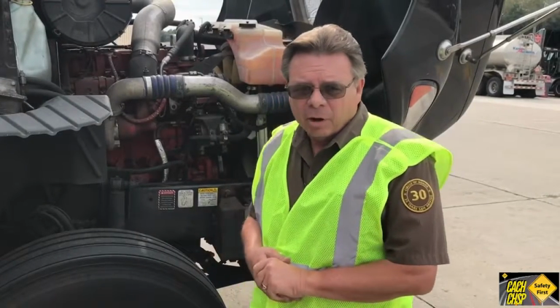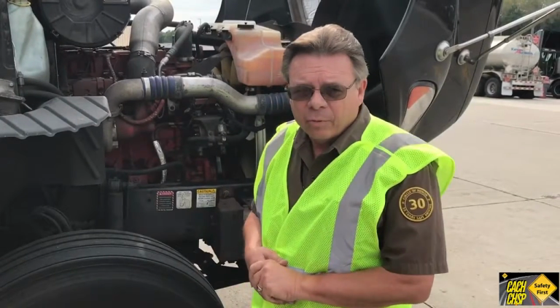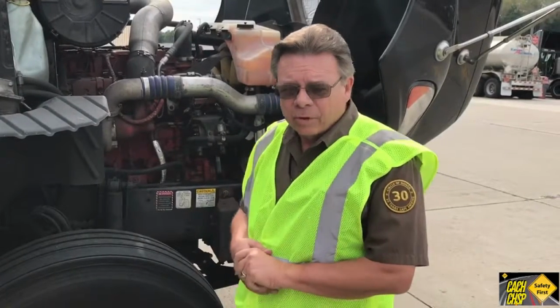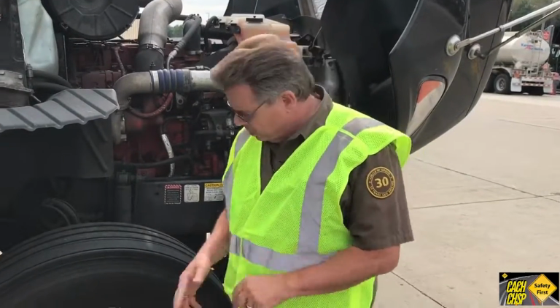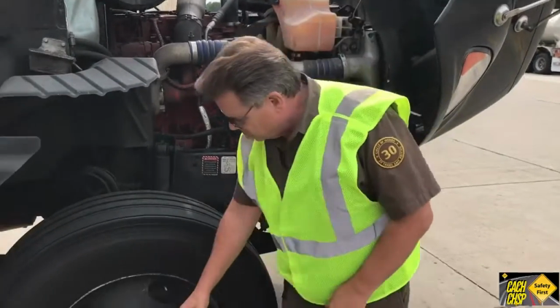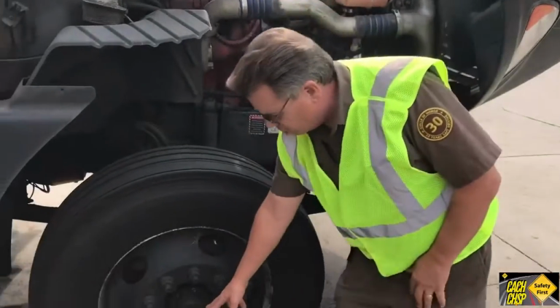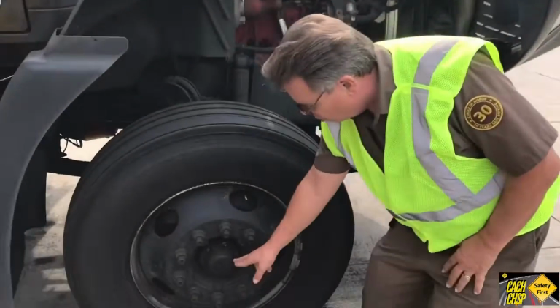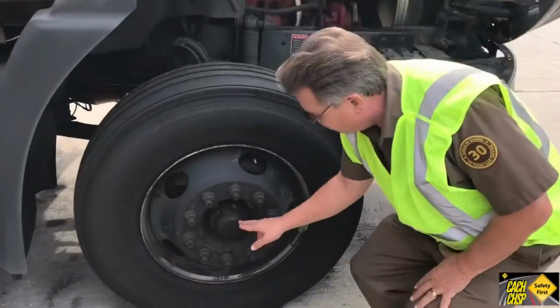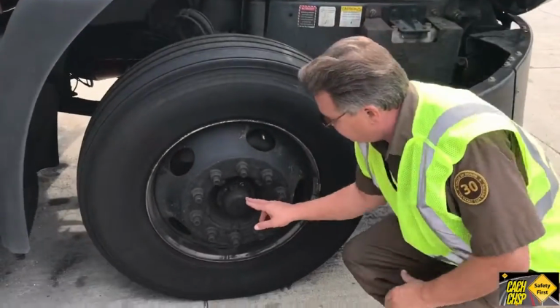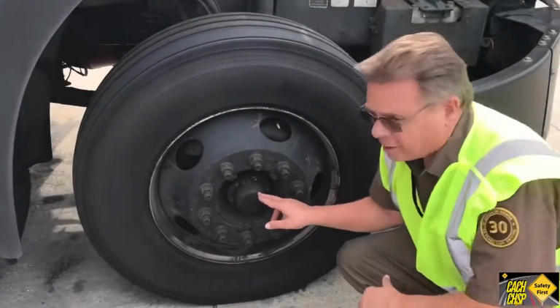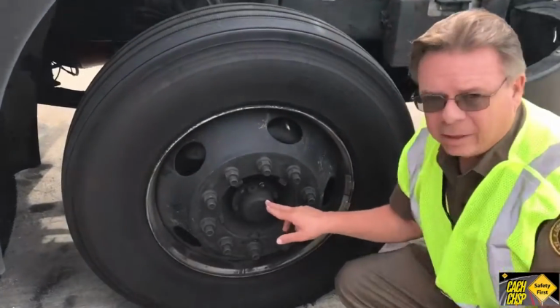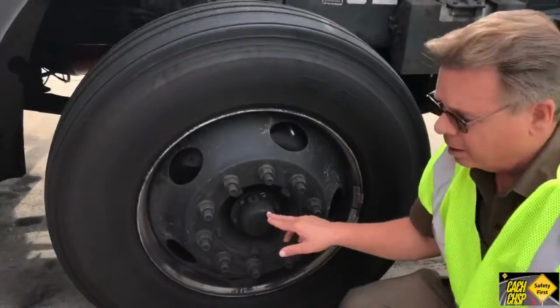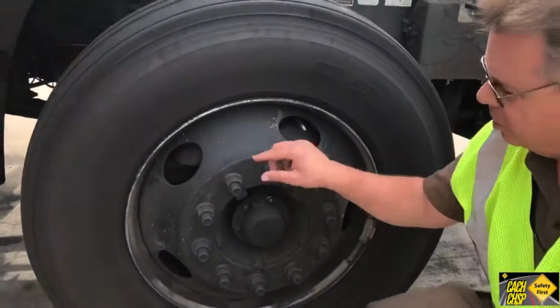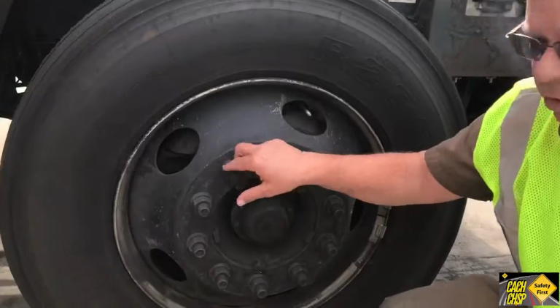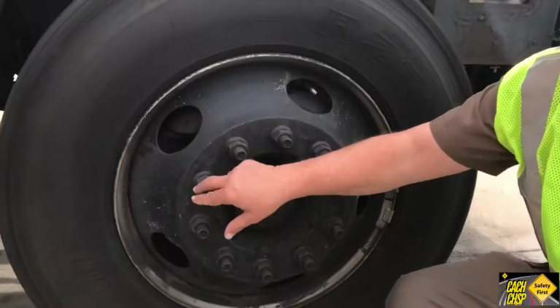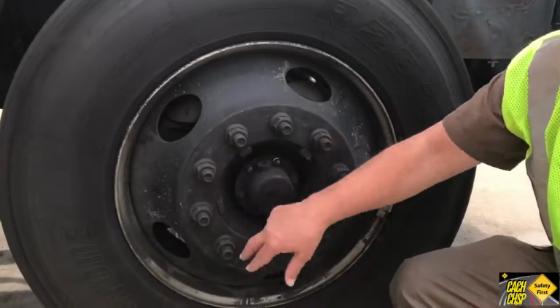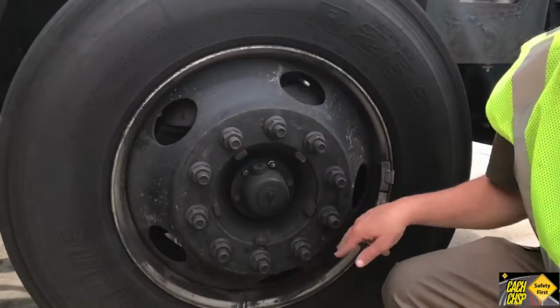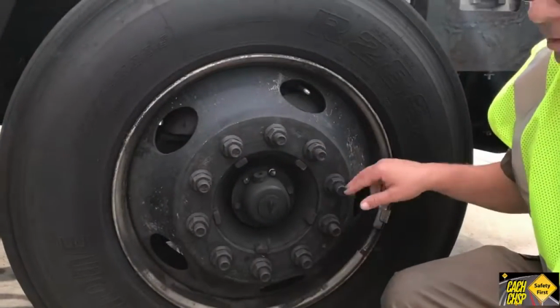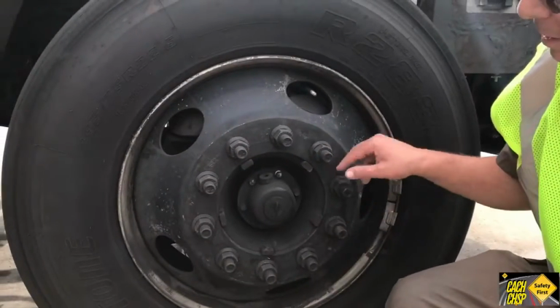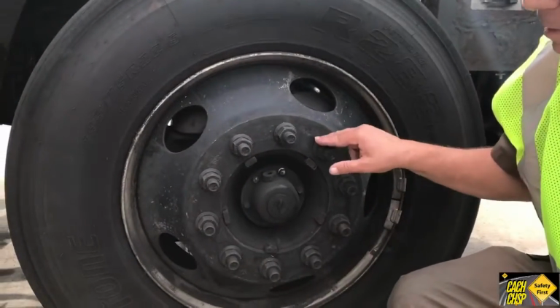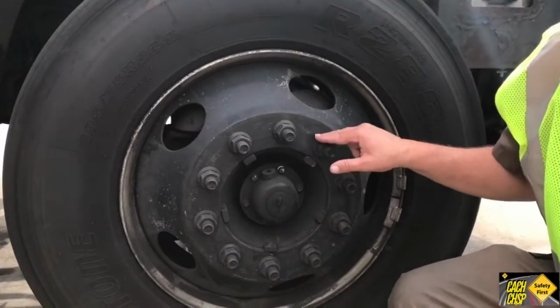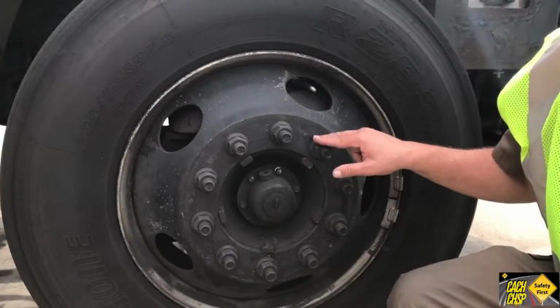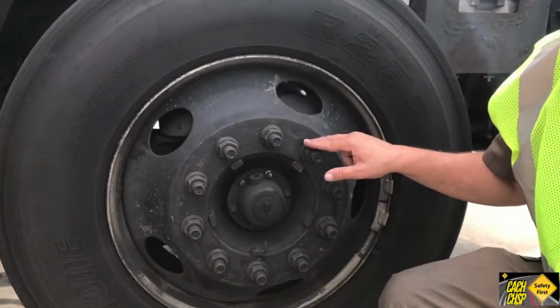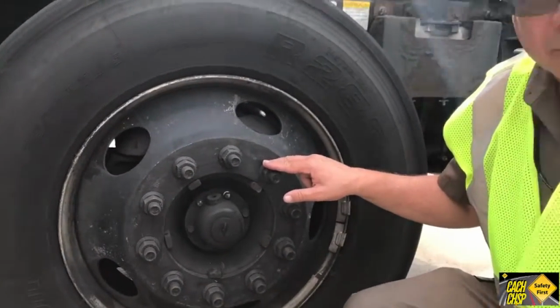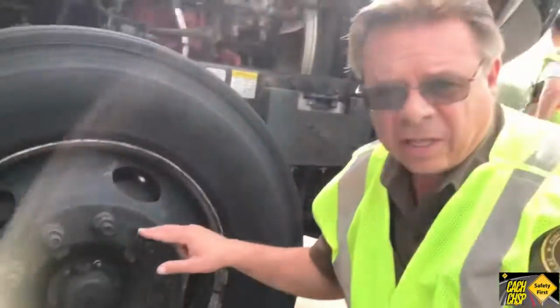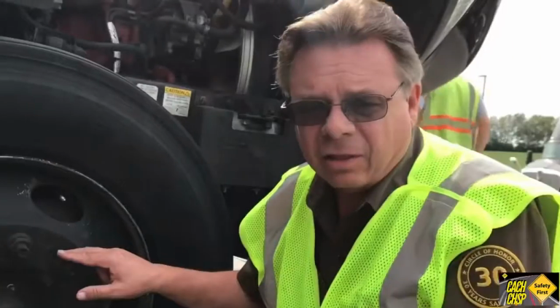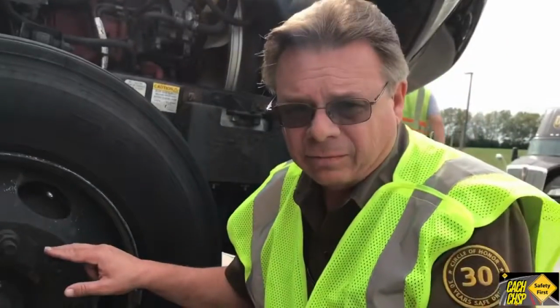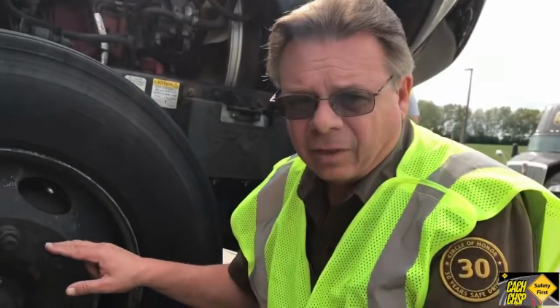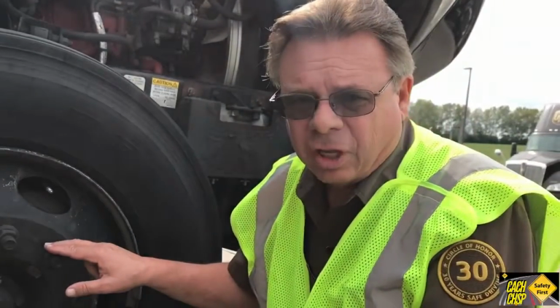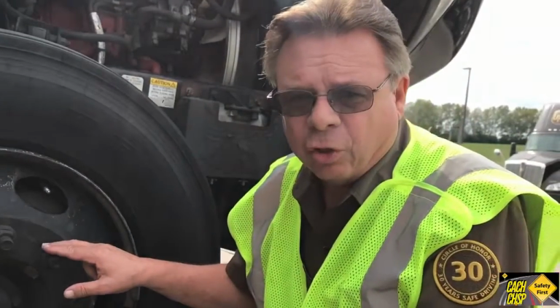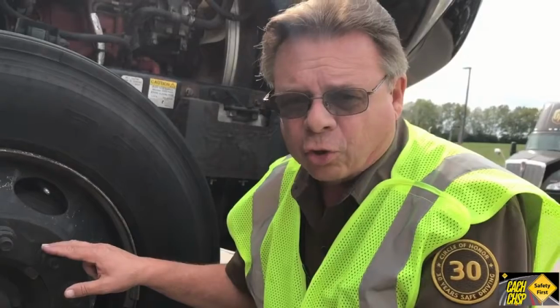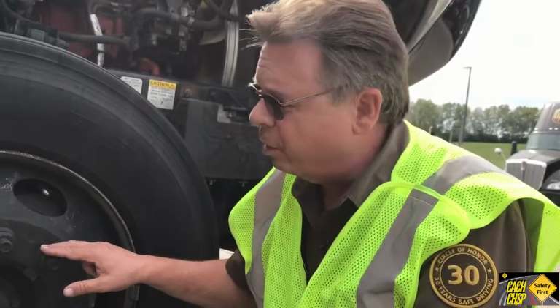Part of our pre-trip, you check the hub oil, check the lugs, right? But guess what? That's not telling you the whole story.